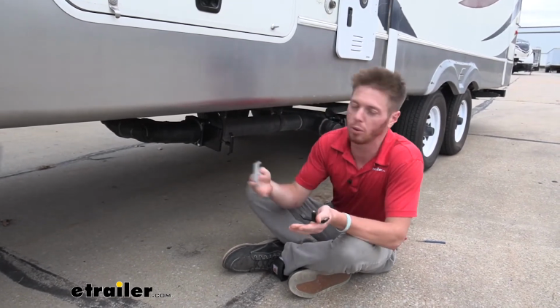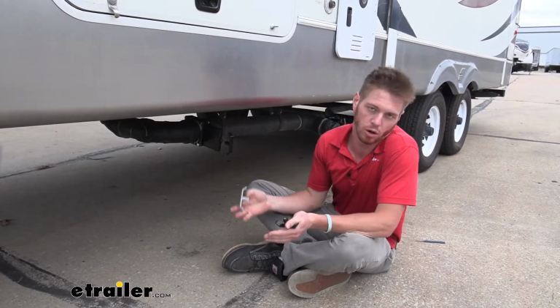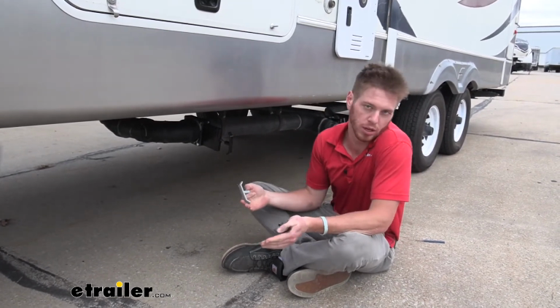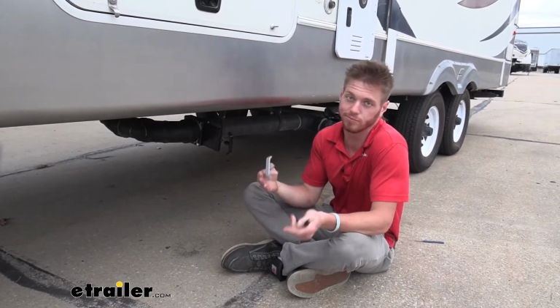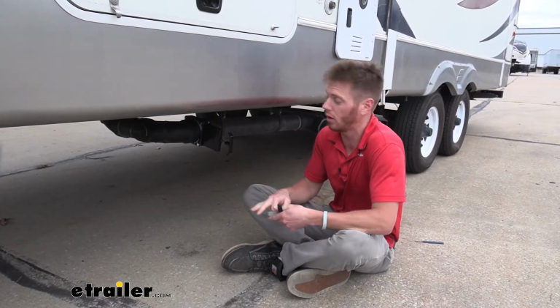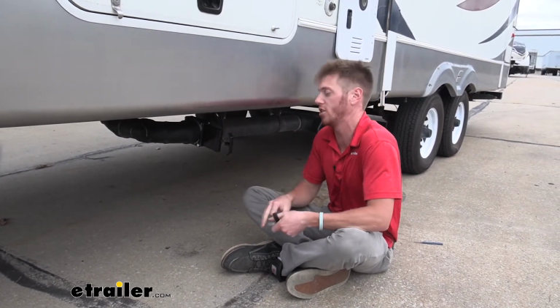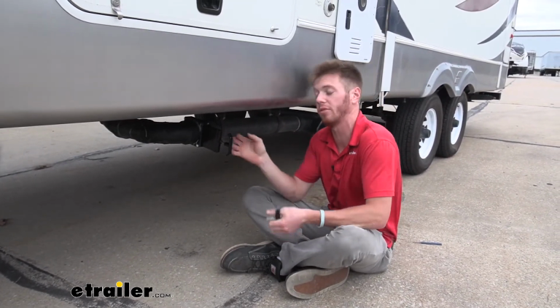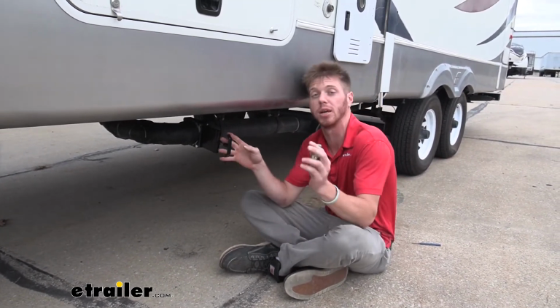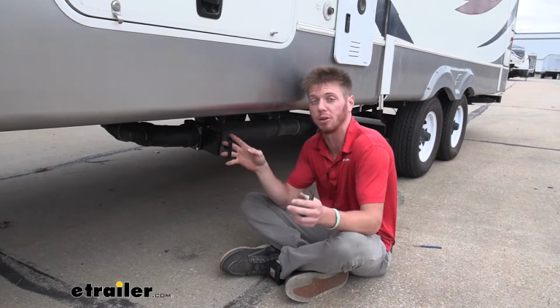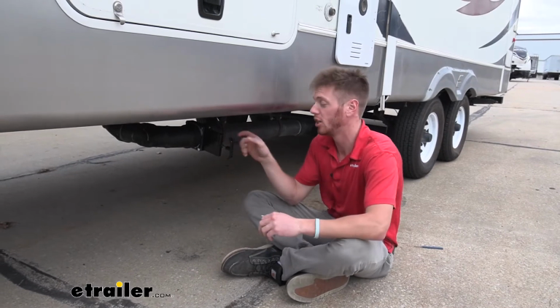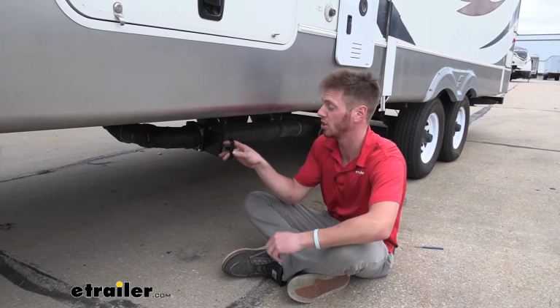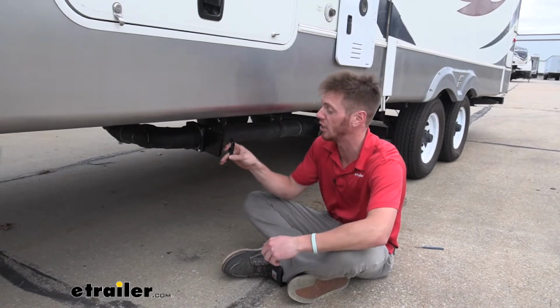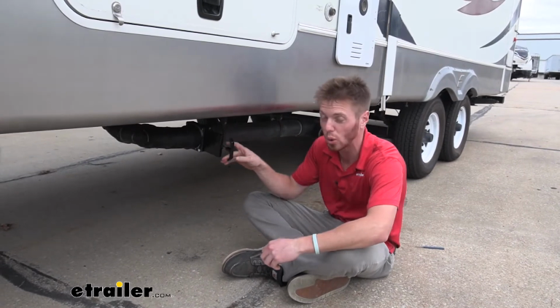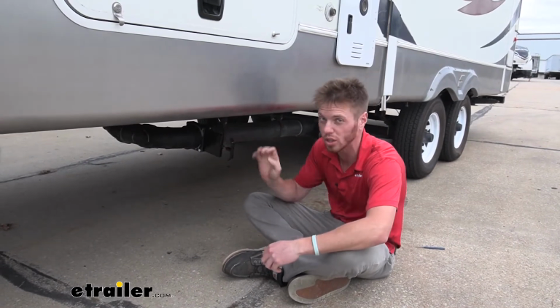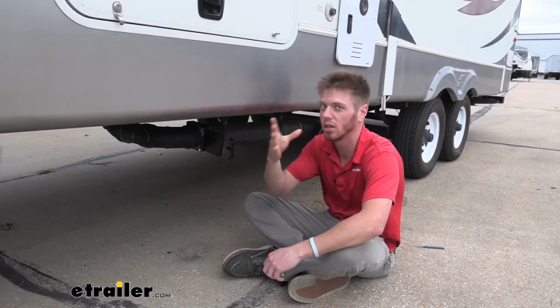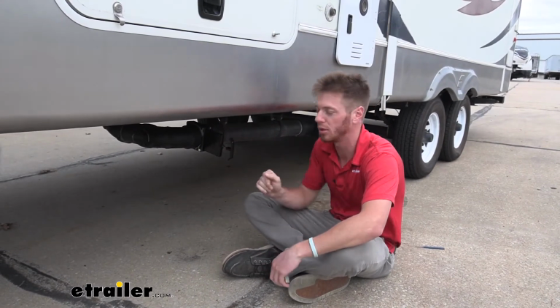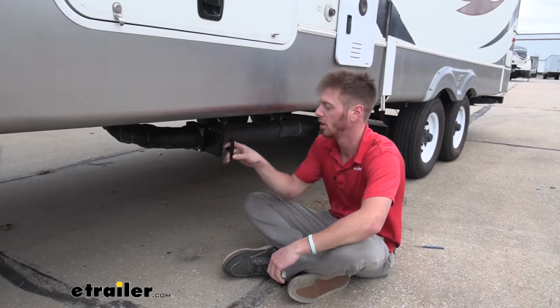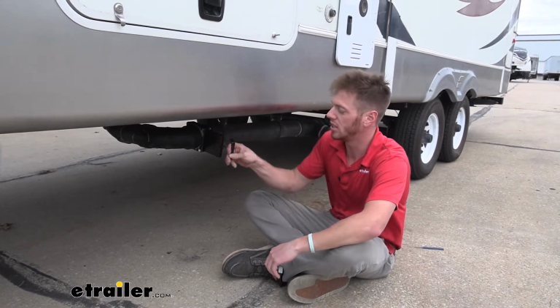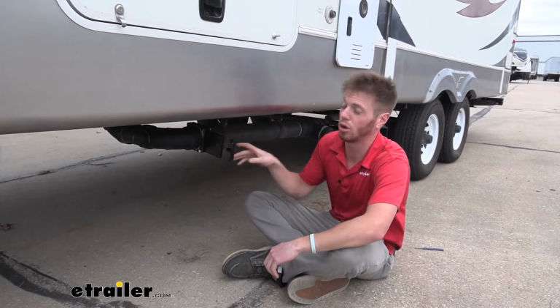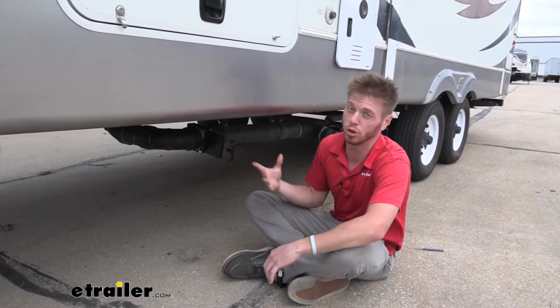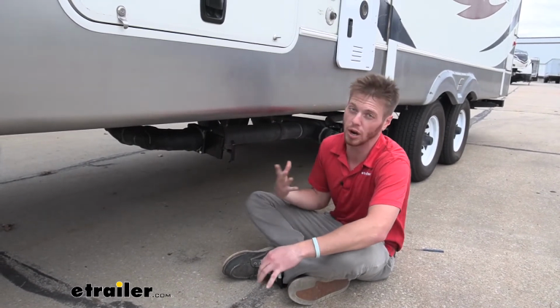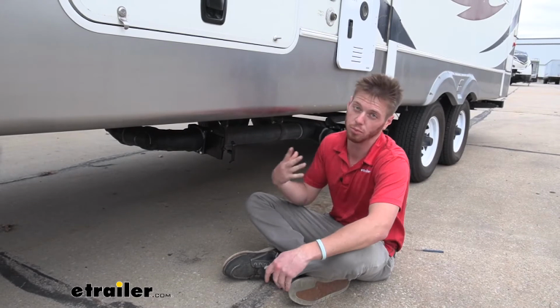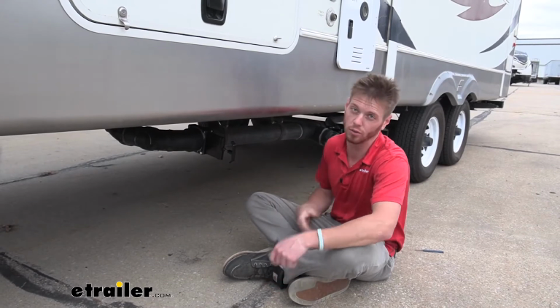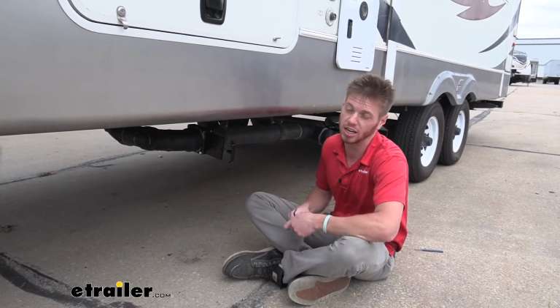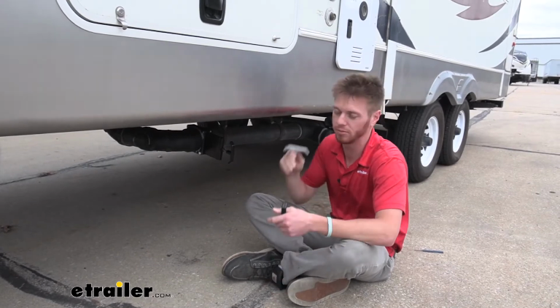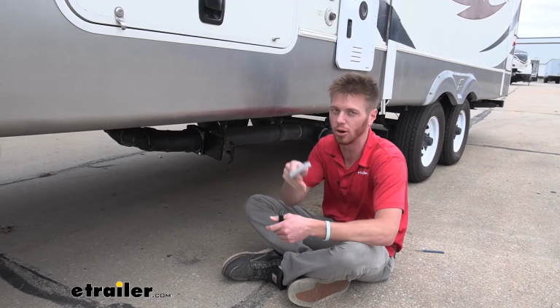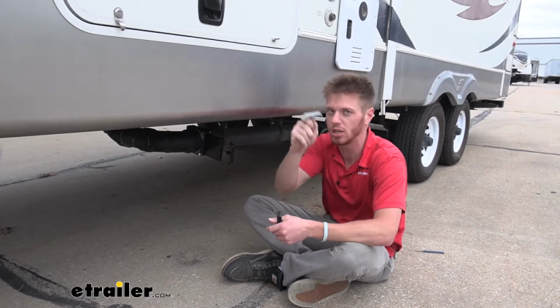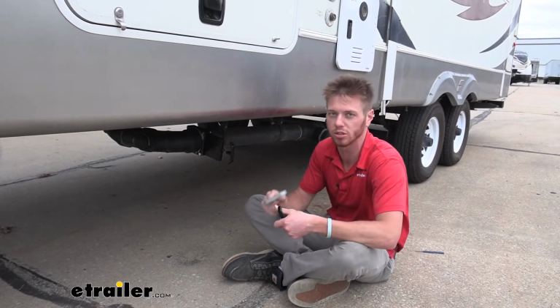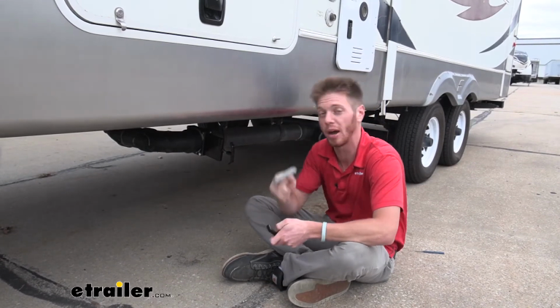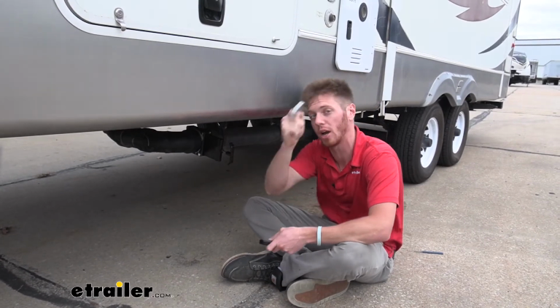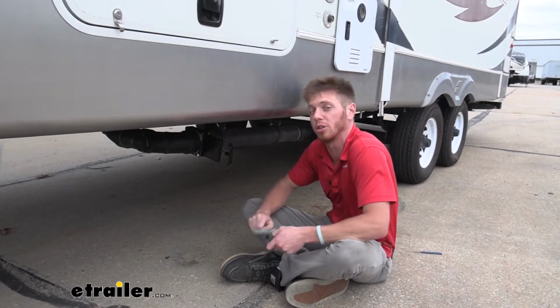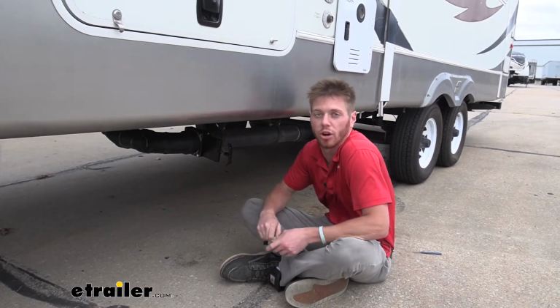Why would we want to replace them? Well, over time — I've seen it many times, especially in cold climates — these are going to crack and break over time. But don't worry, E-Trailer's got your back. We've got replacements for you.